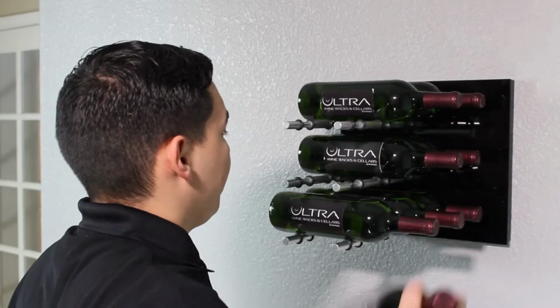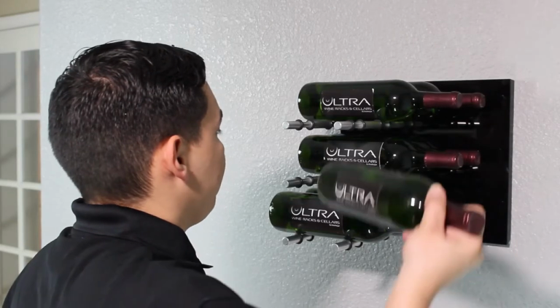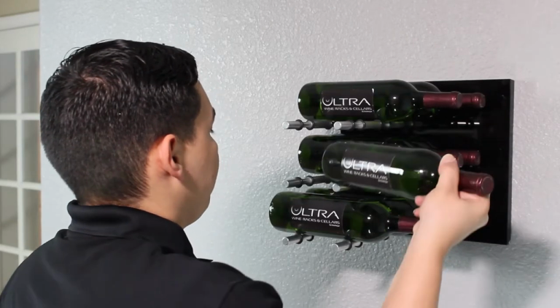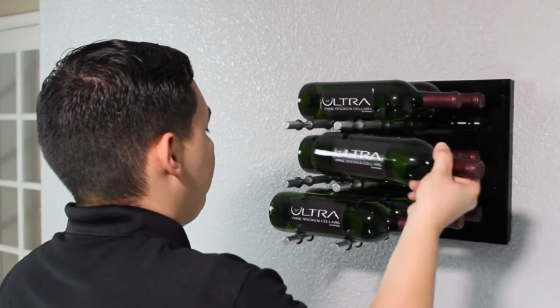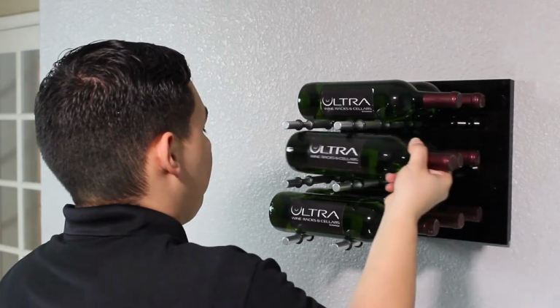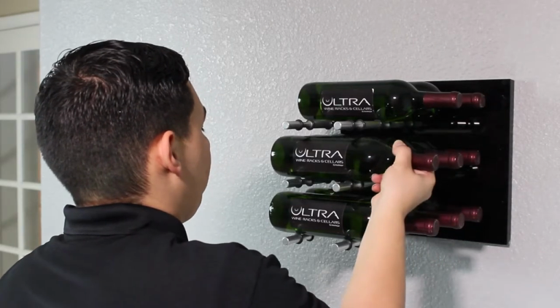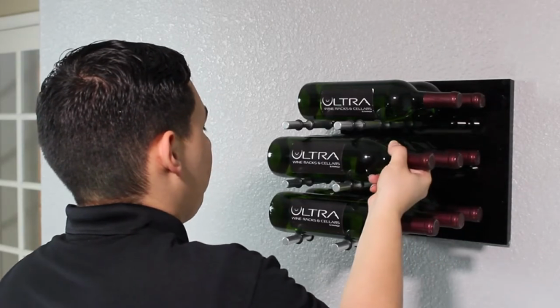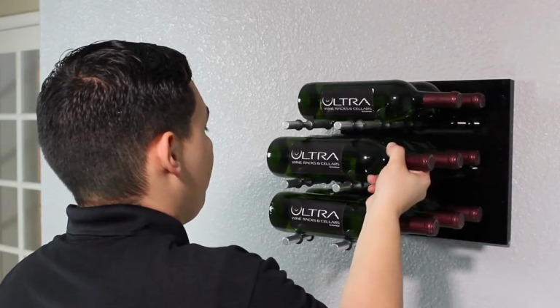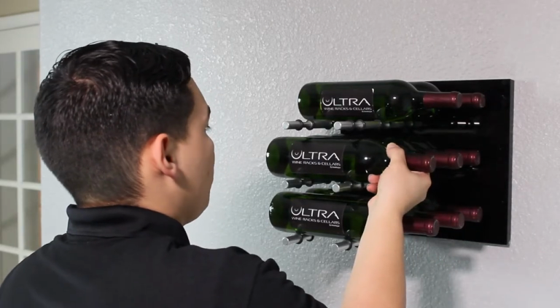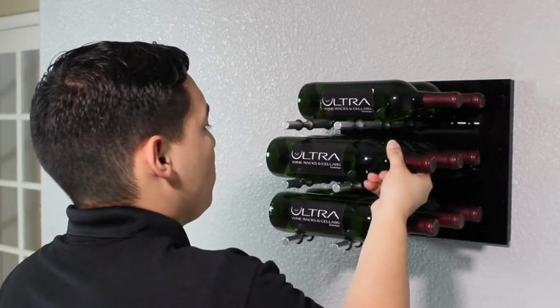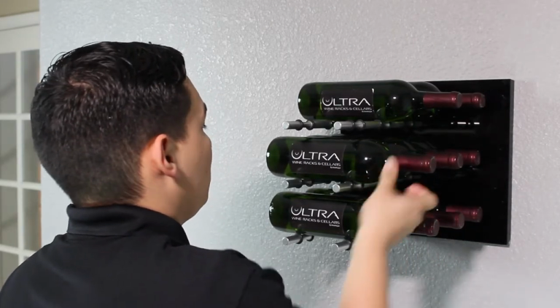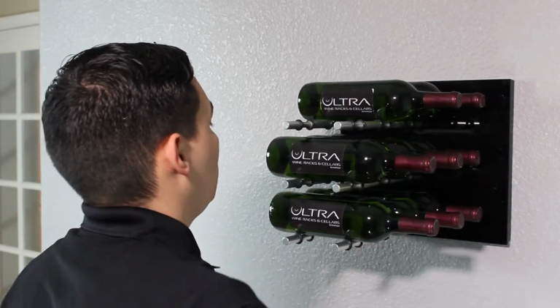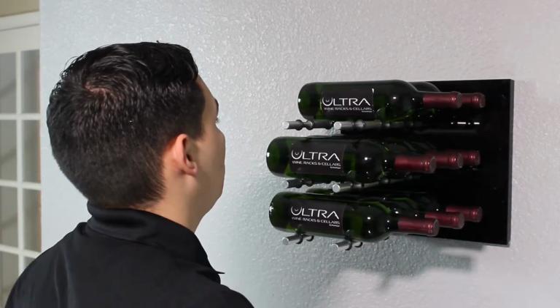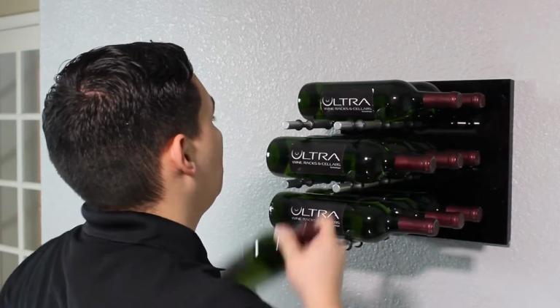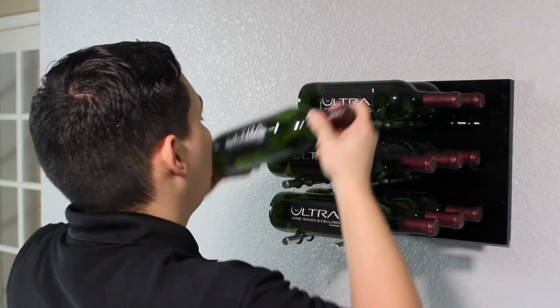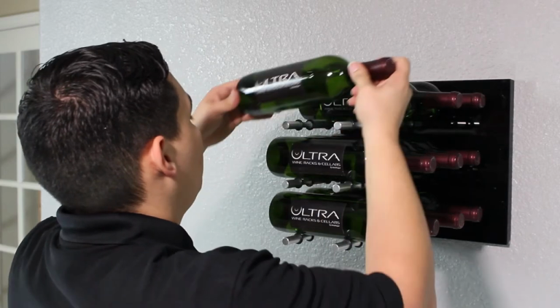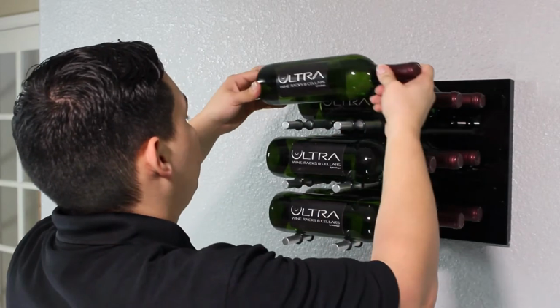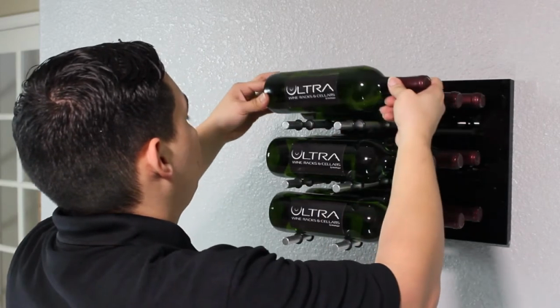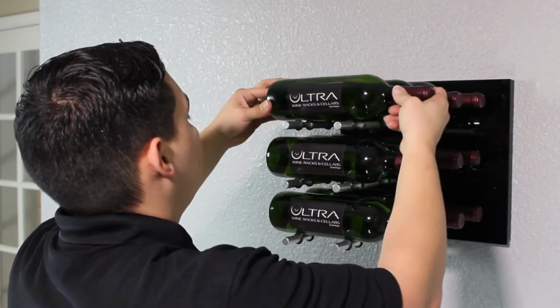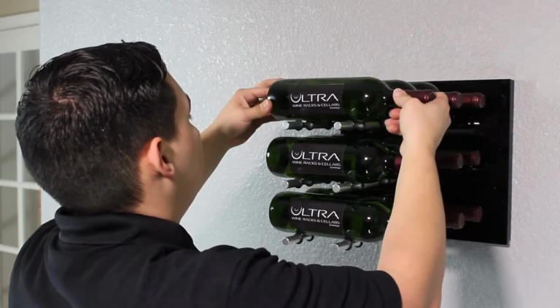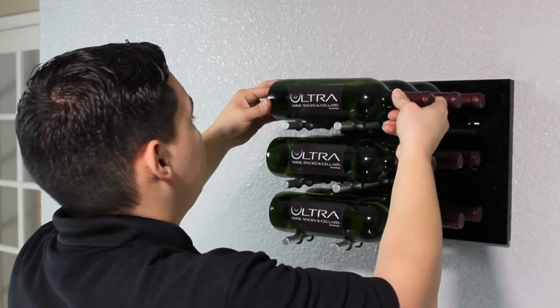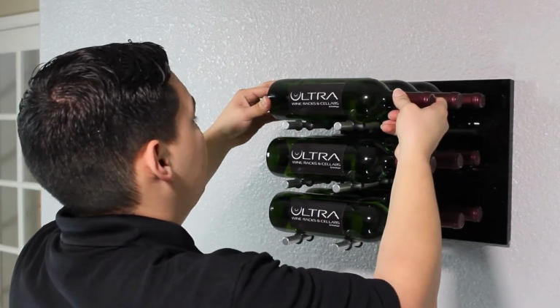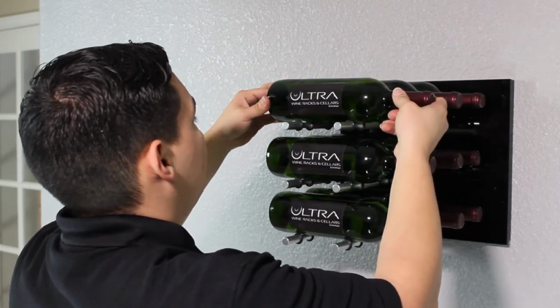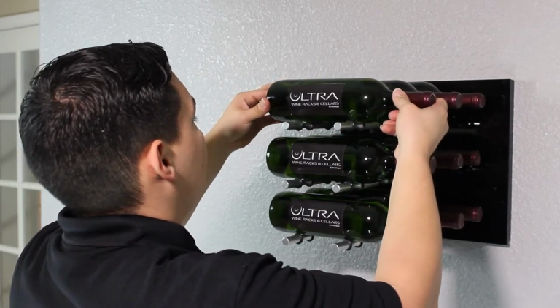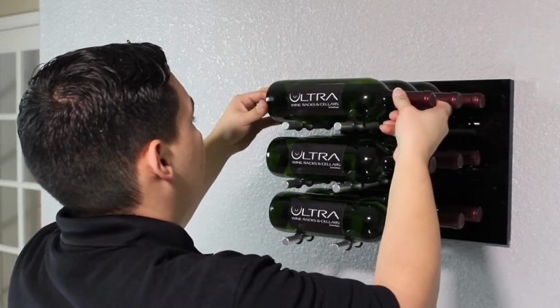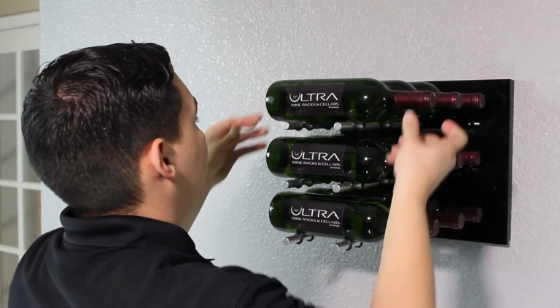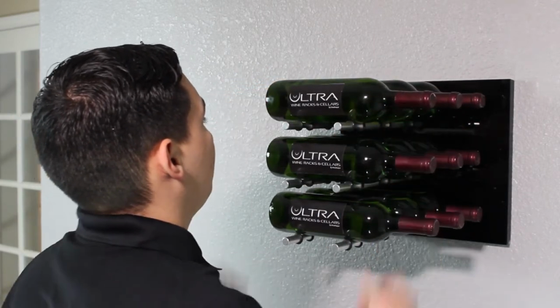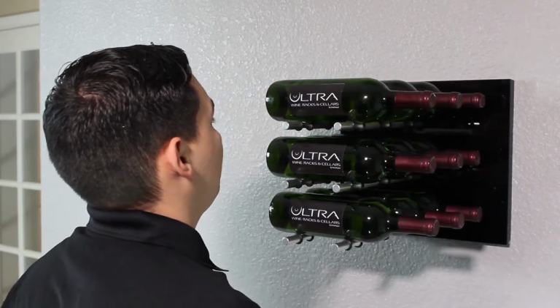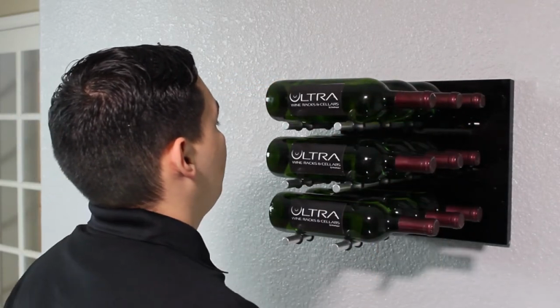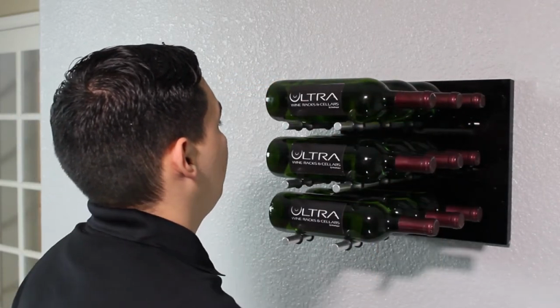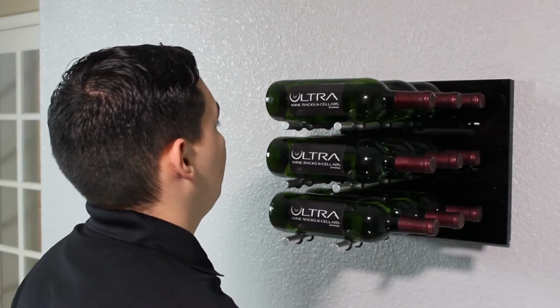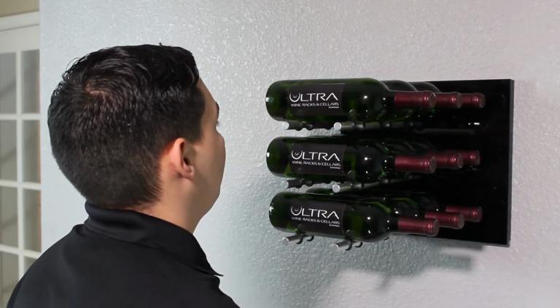The Fusion Panel will hold up to nine bottles of wine. The pegs are offset in the panel to center the bottle of wine on the panel while supporting the bottle by the barrel.